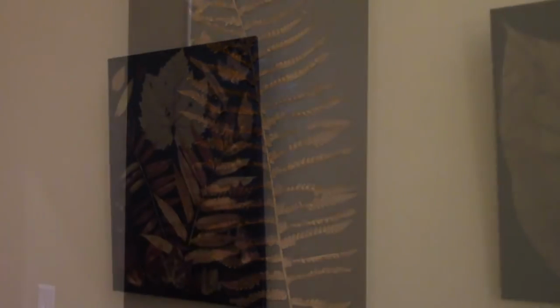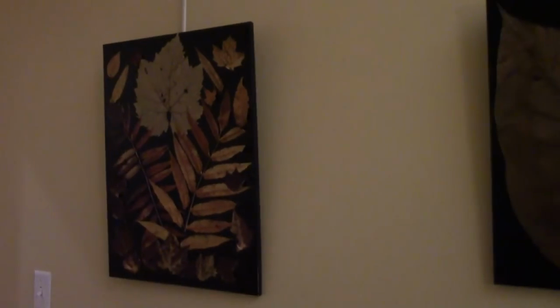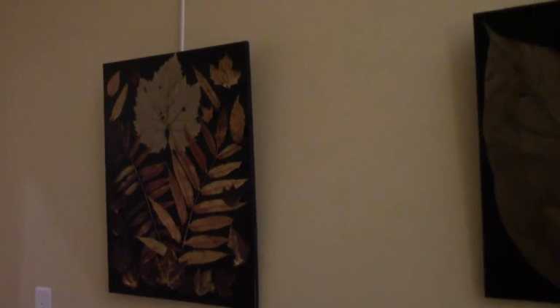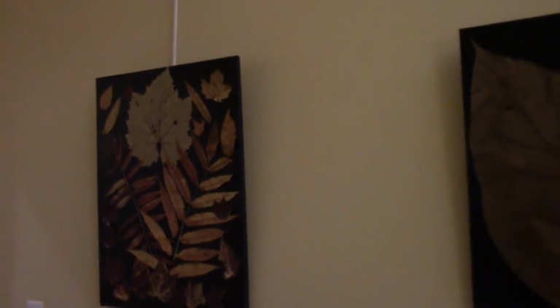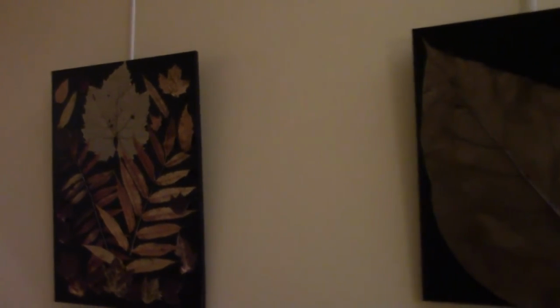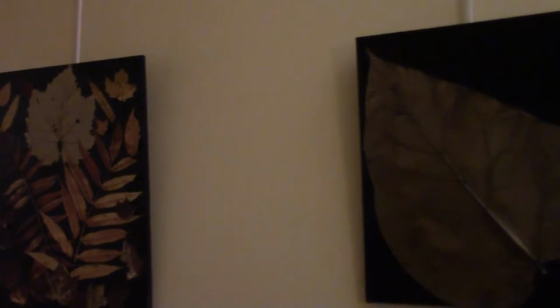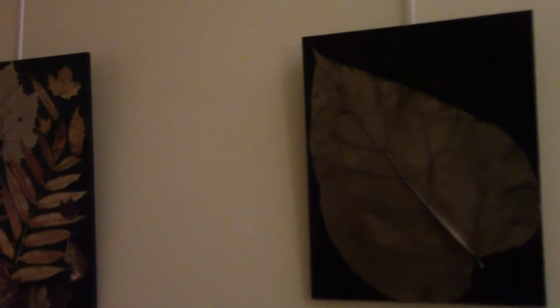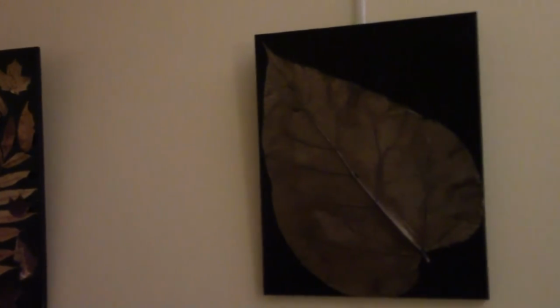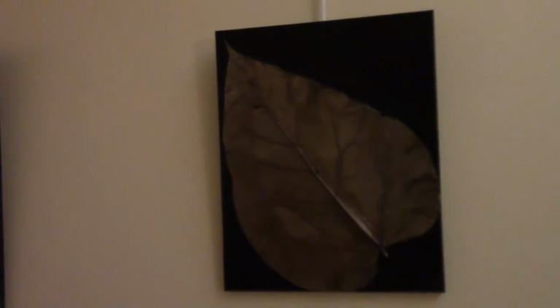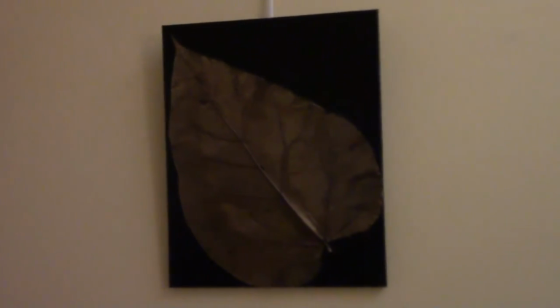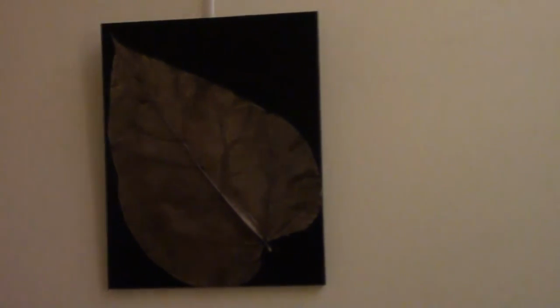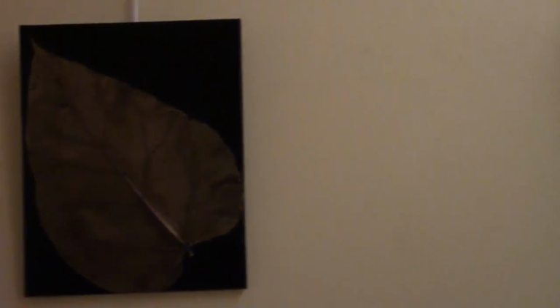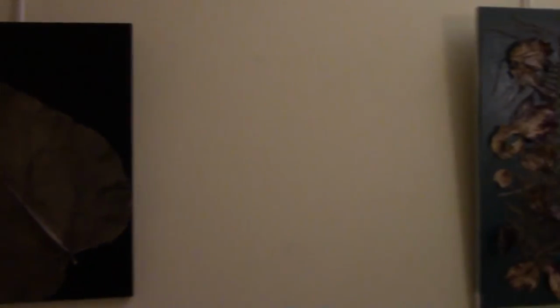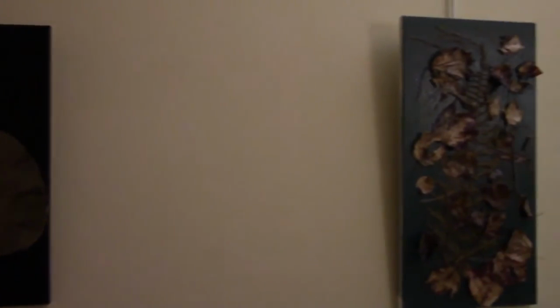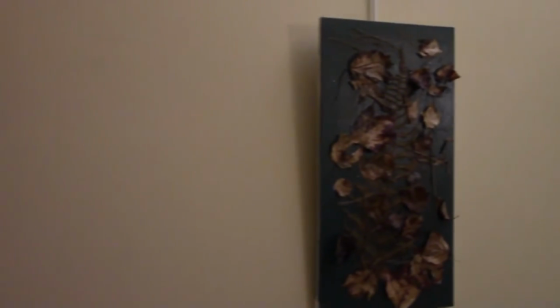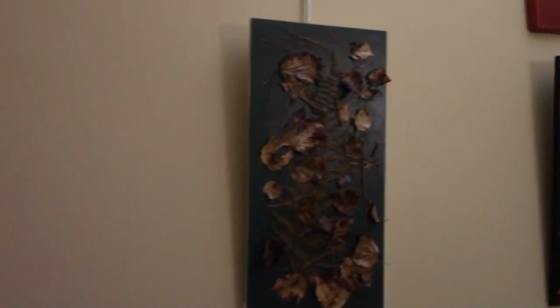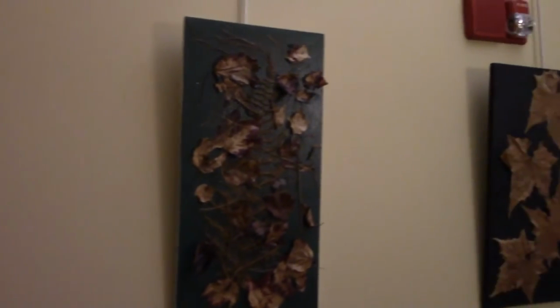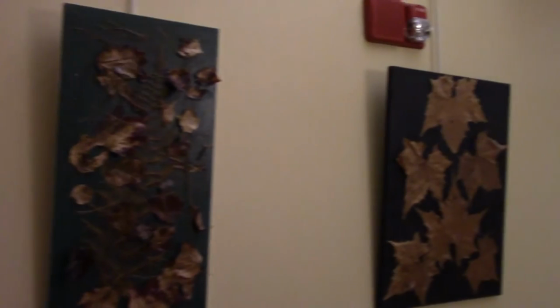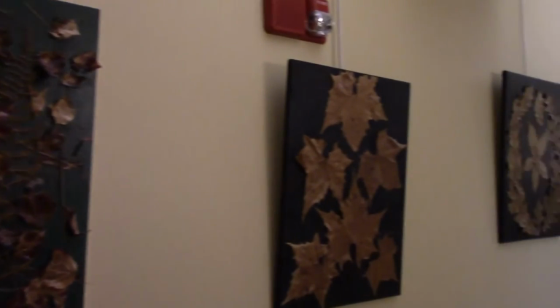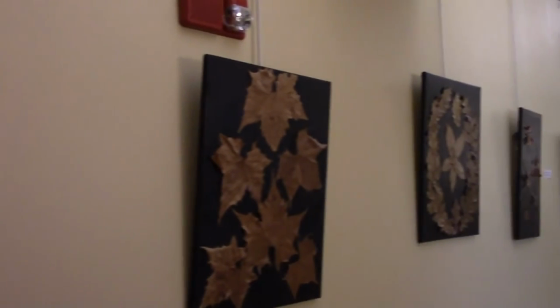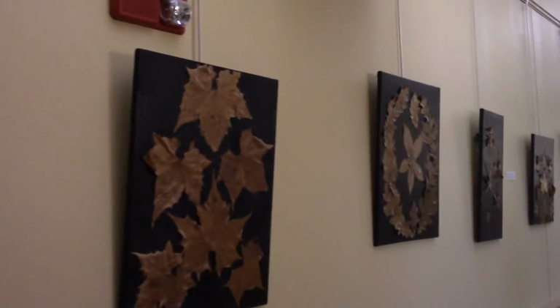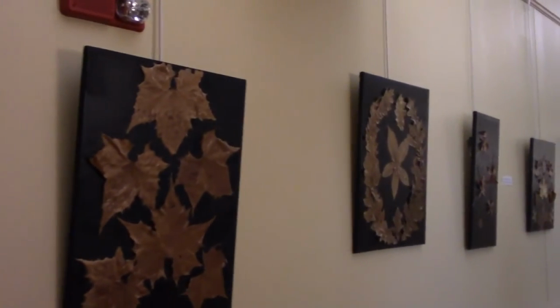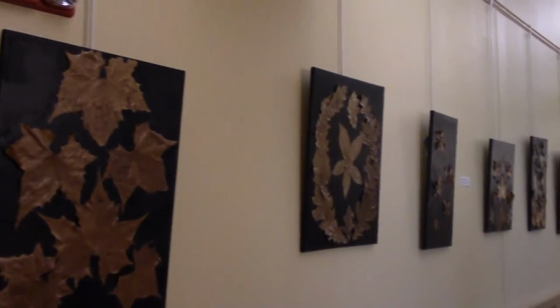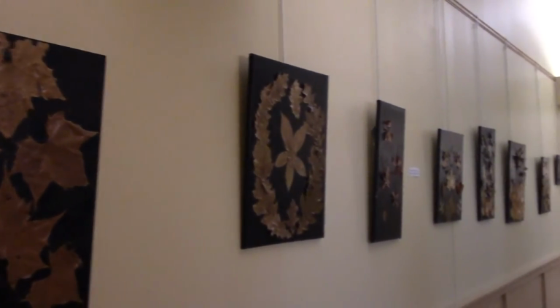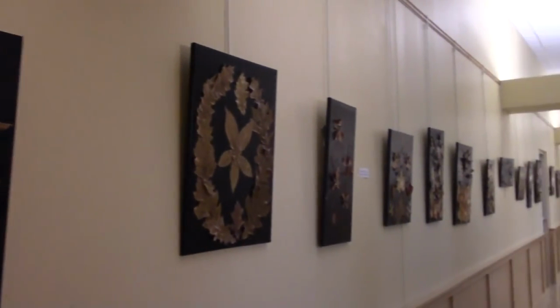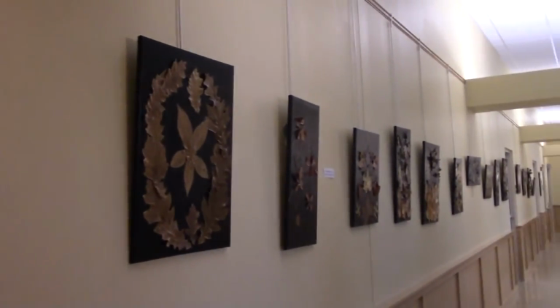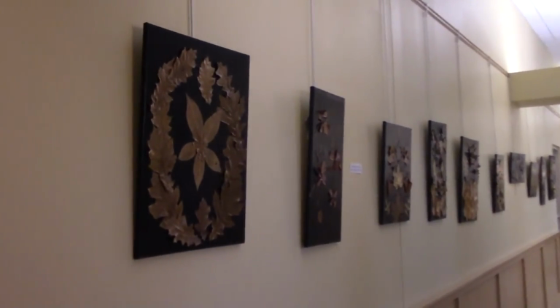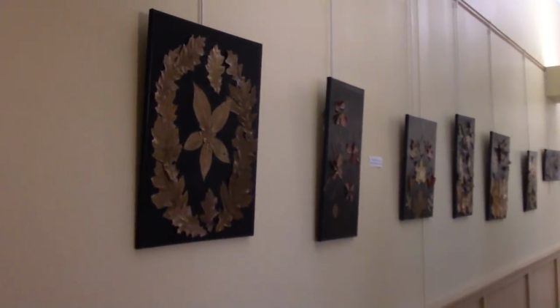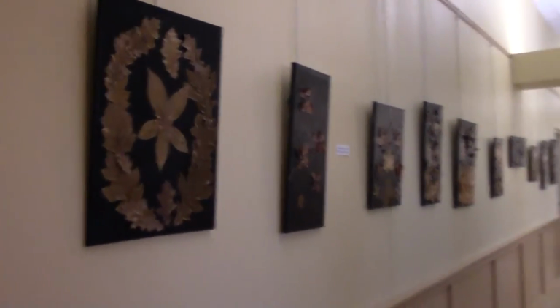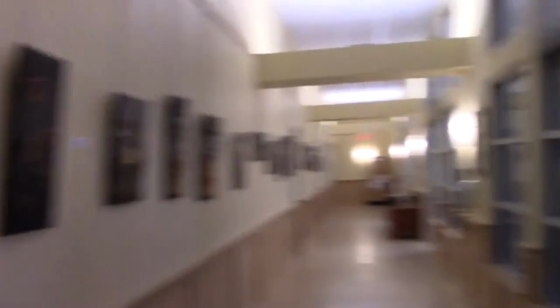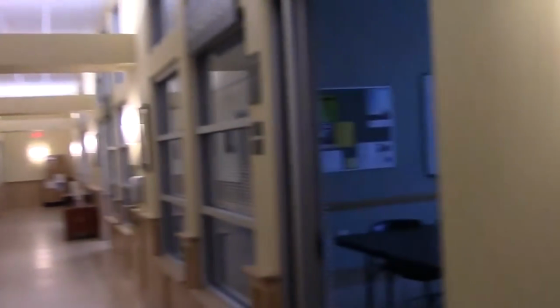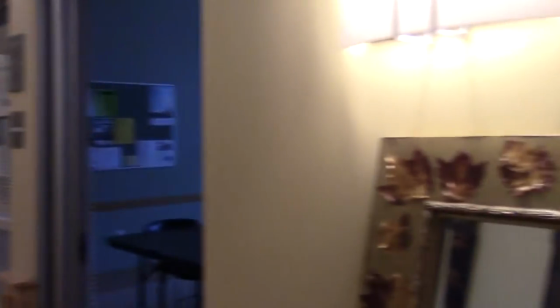So come on over to the Senior Center. These will be on exhibit for the whole month of September. Anybody can come in — it's open 8:30 to 4, Monday through Friday. Come on over and have a look.